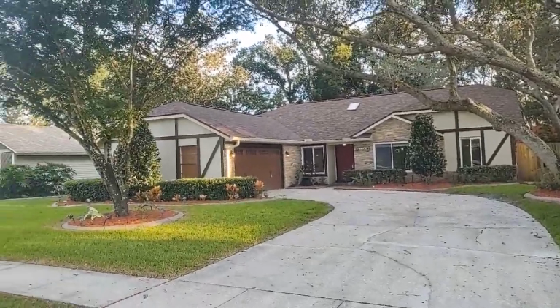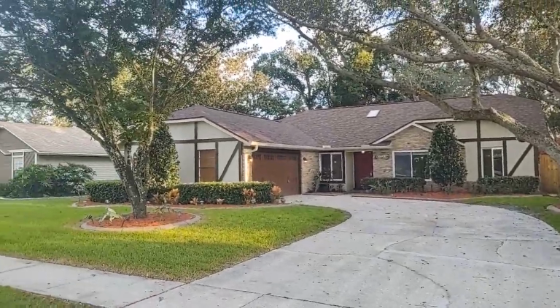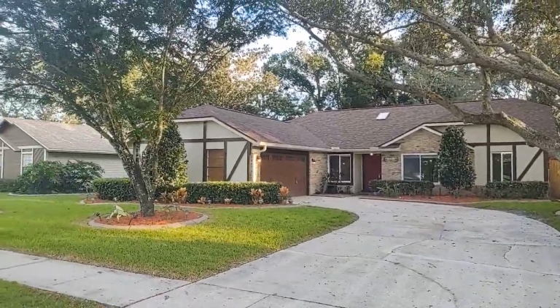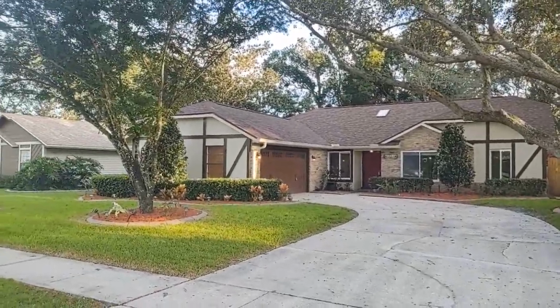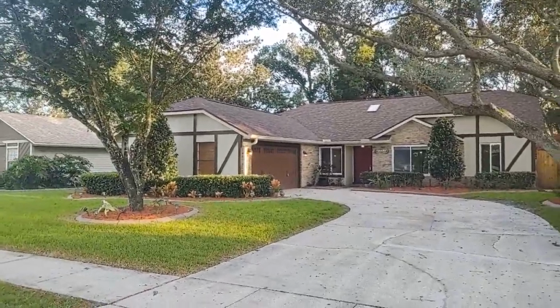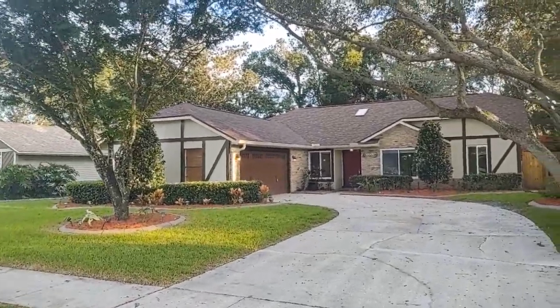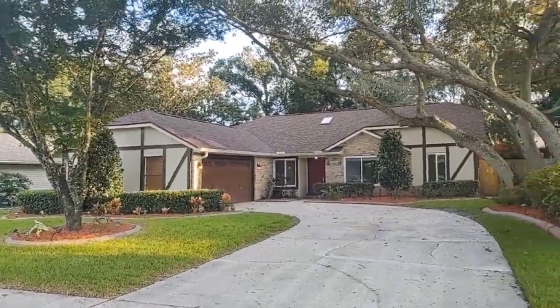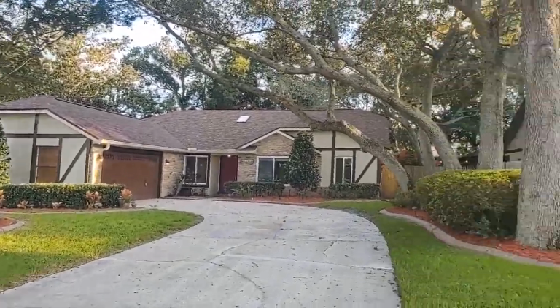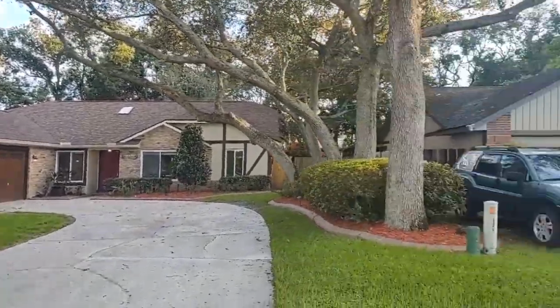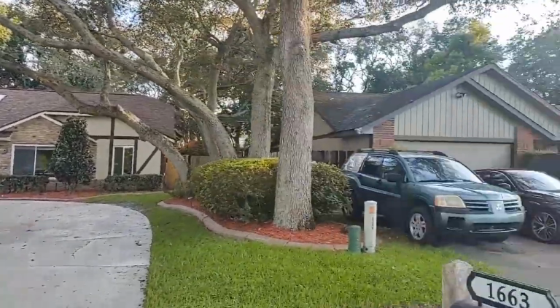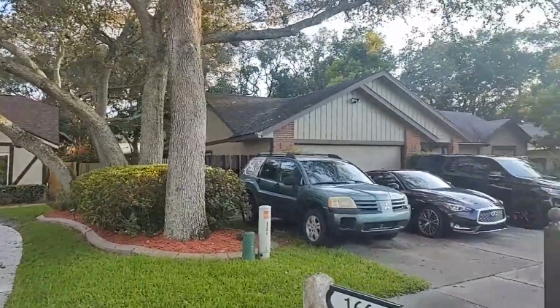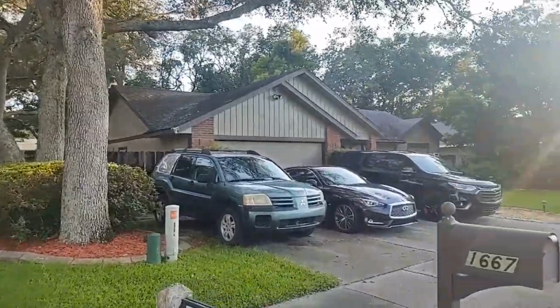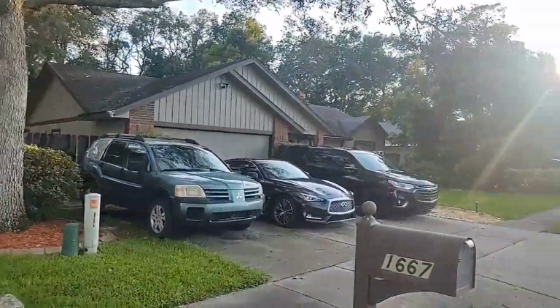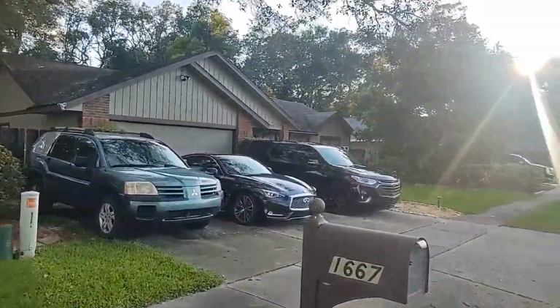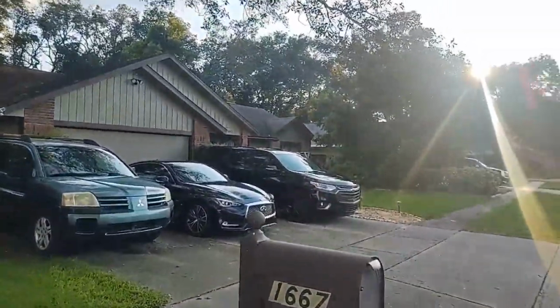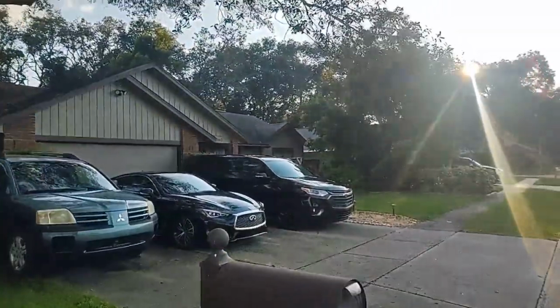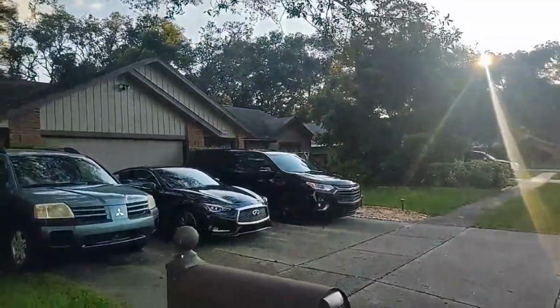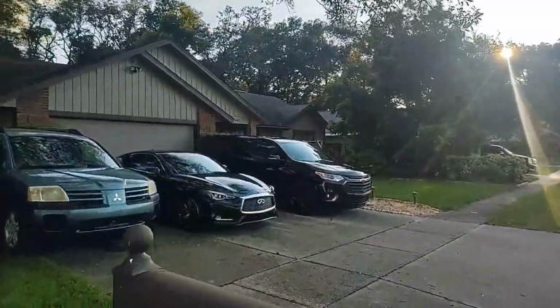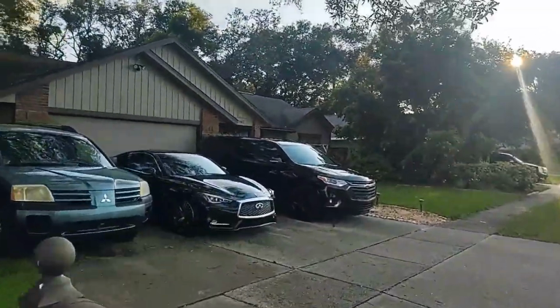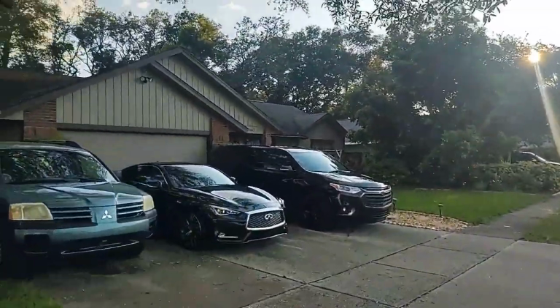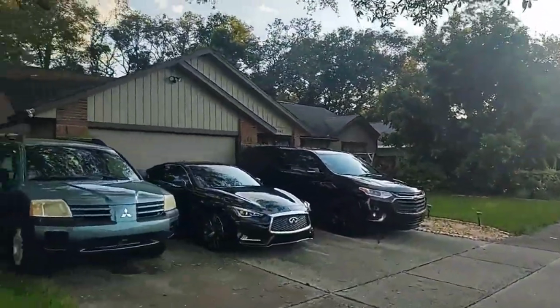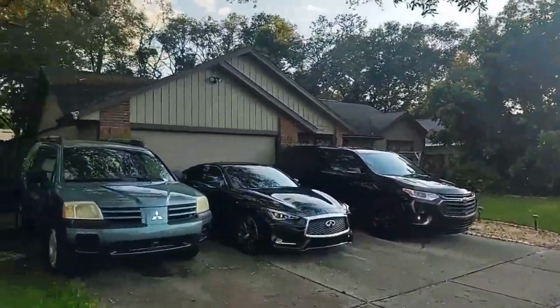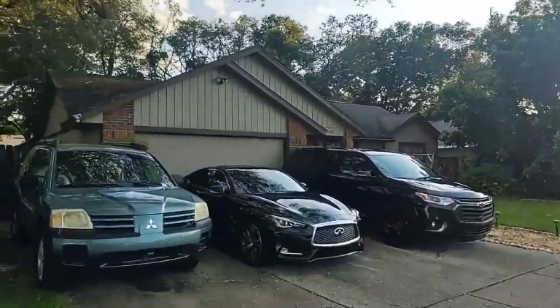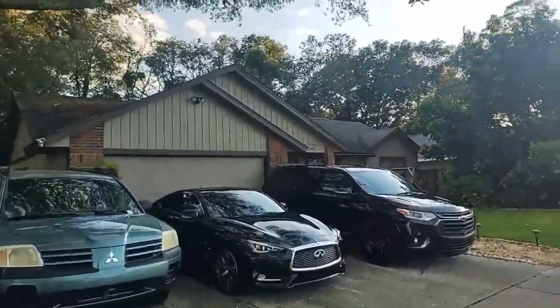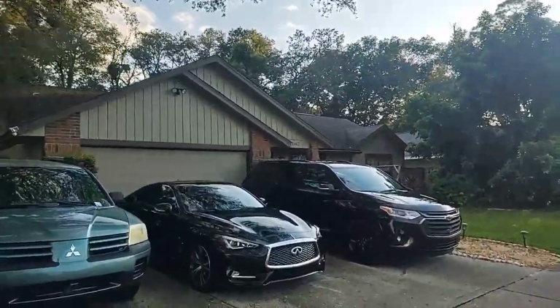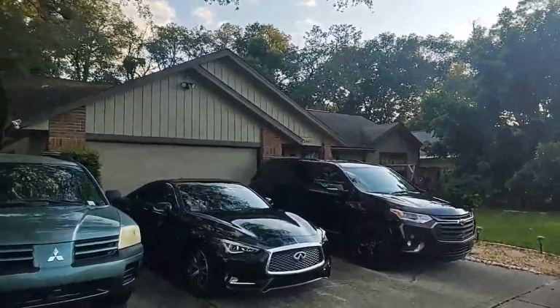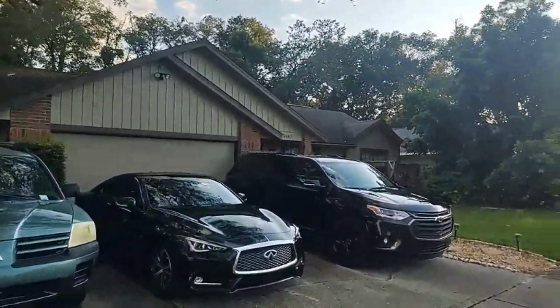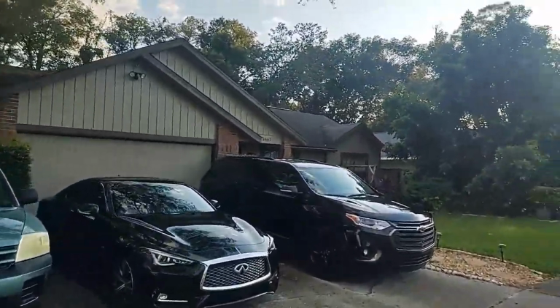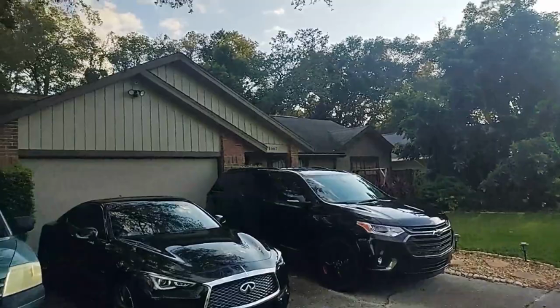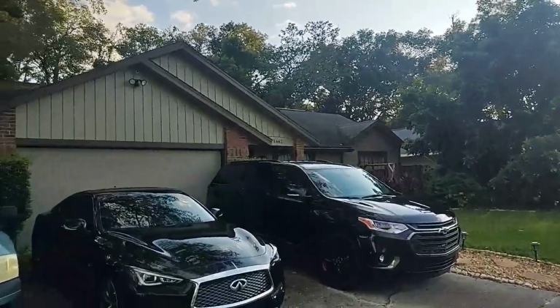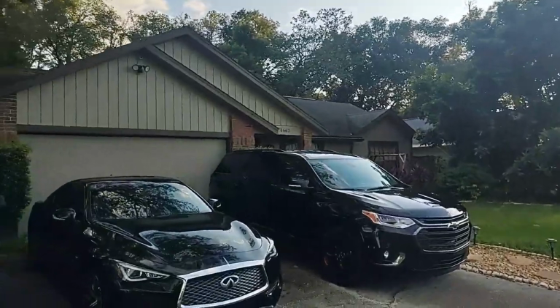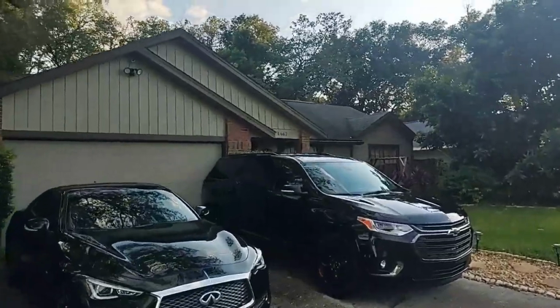And this house has everything you're looking for: nice neighborhood, cheap price, great HOA.